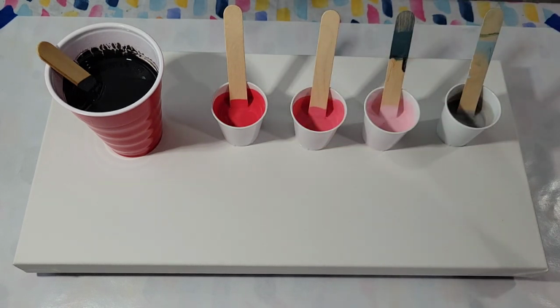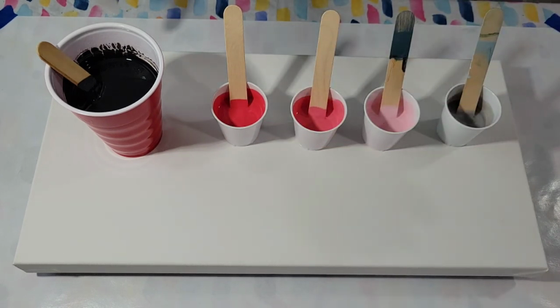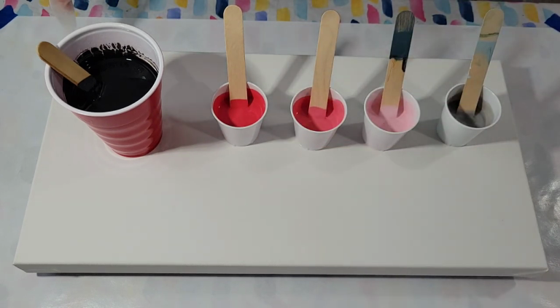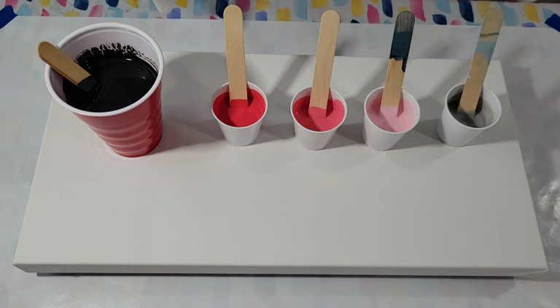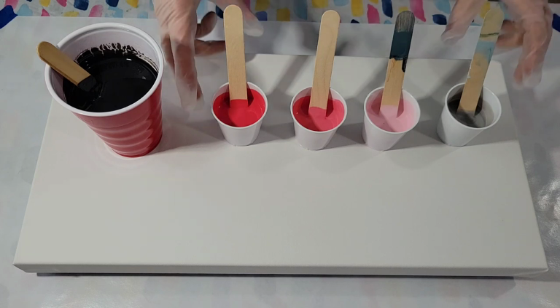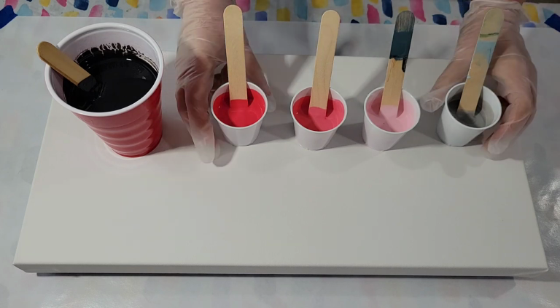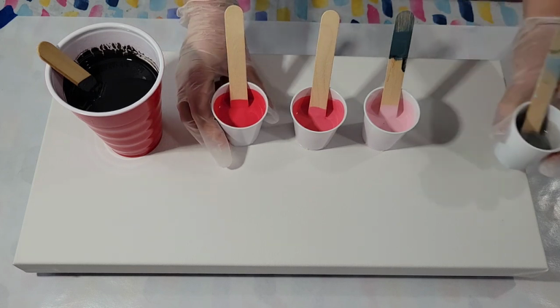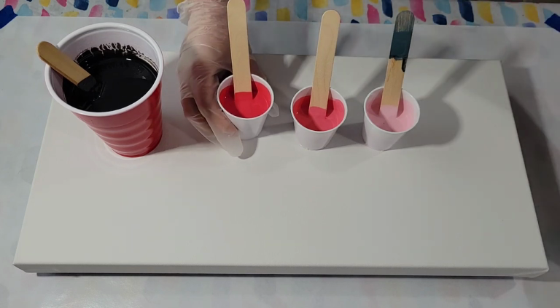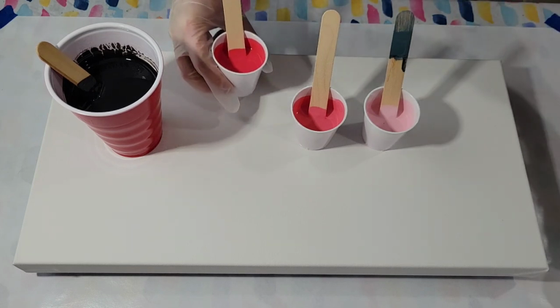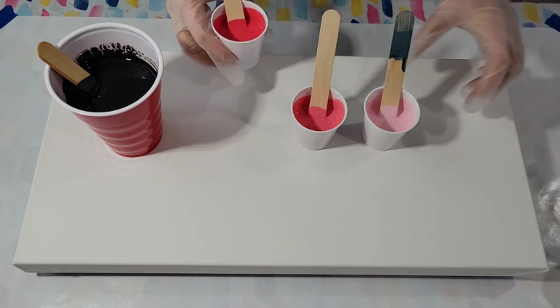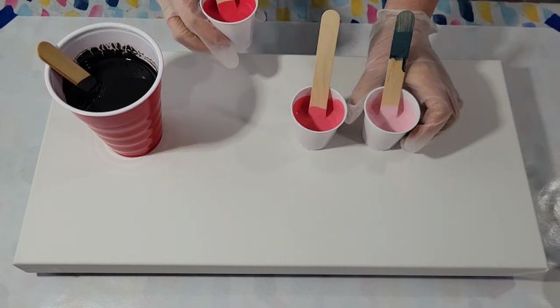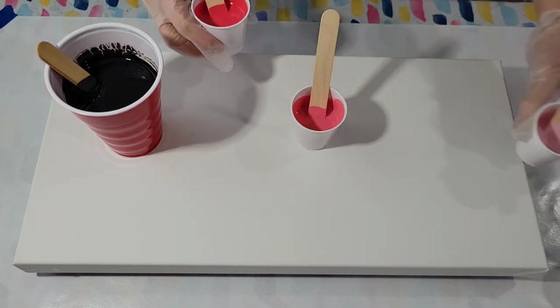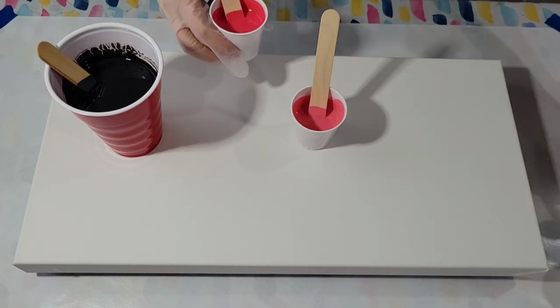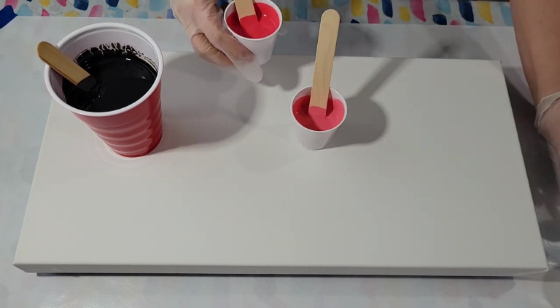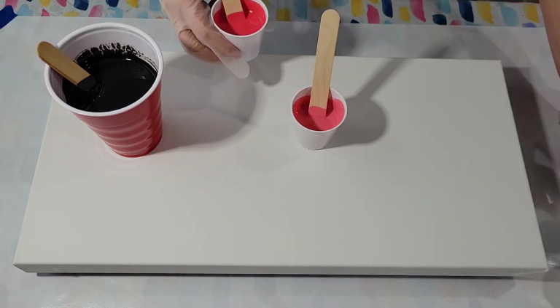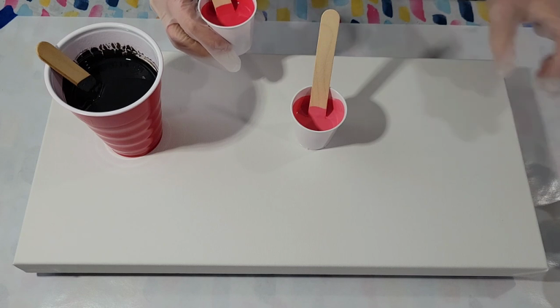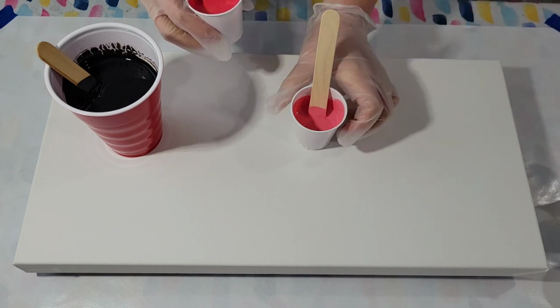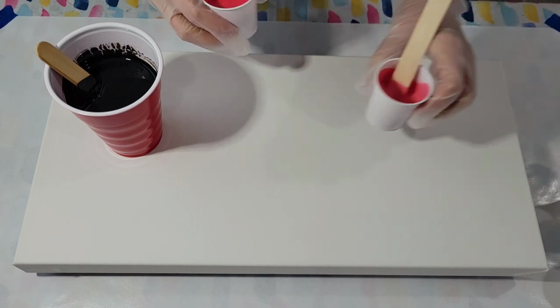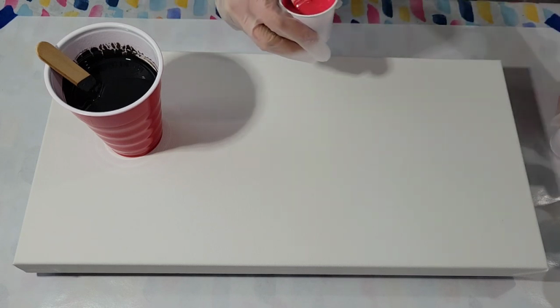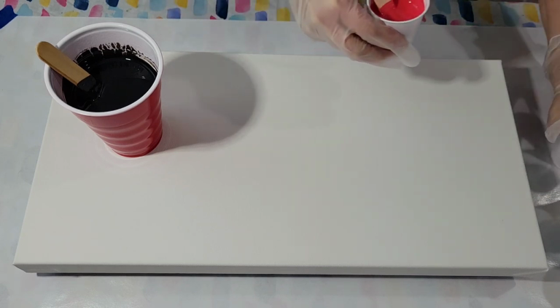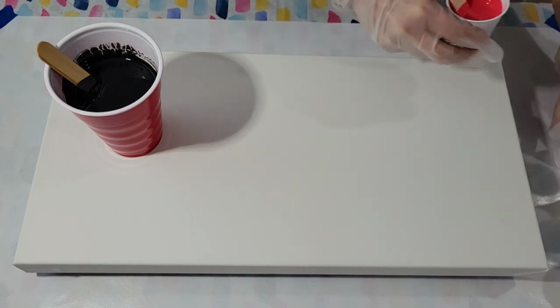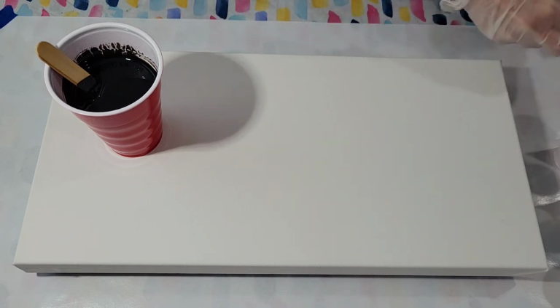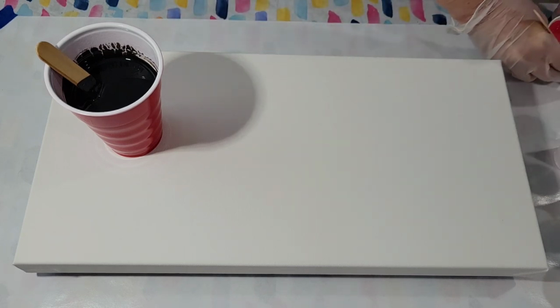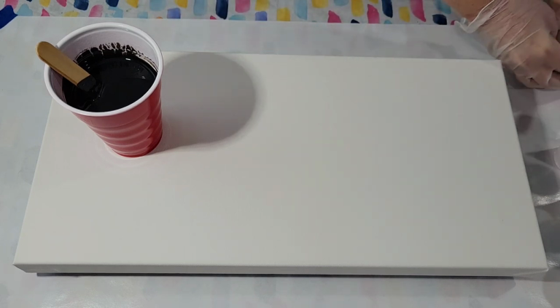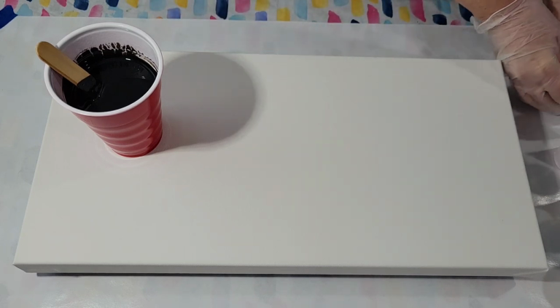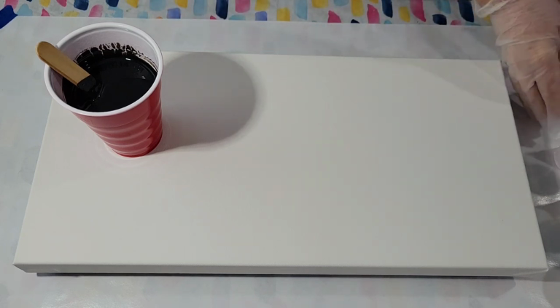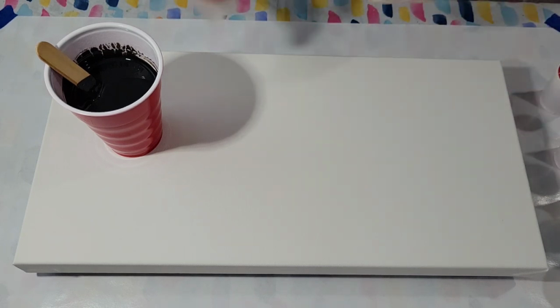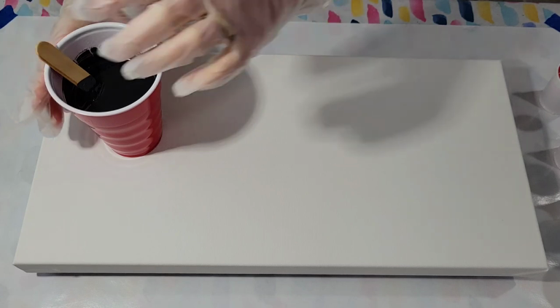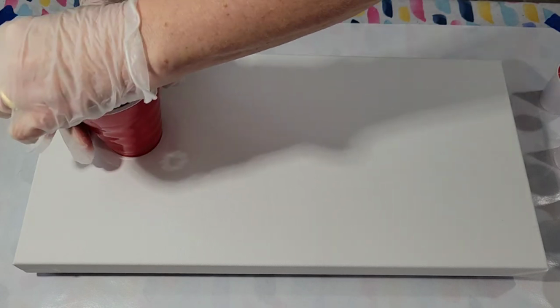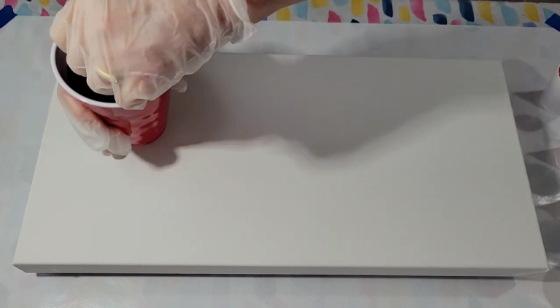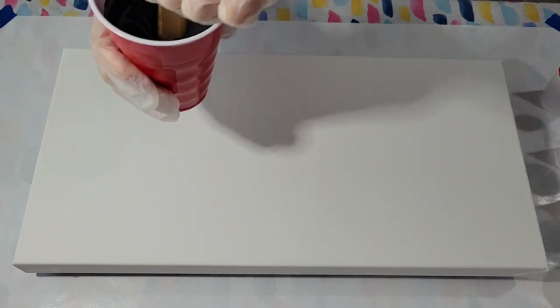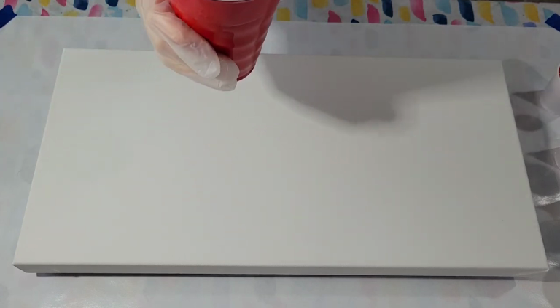So I'm going to put down the black base coat and just do a ribbon pour. And I have an announcement to make at the end, so please stay tuned for that. Let's get going.